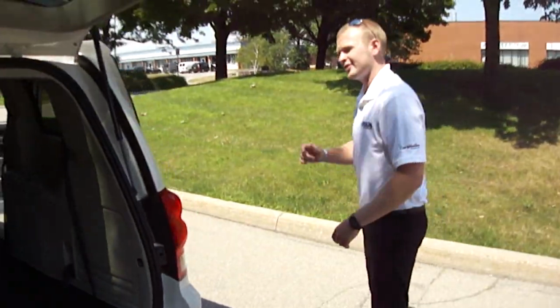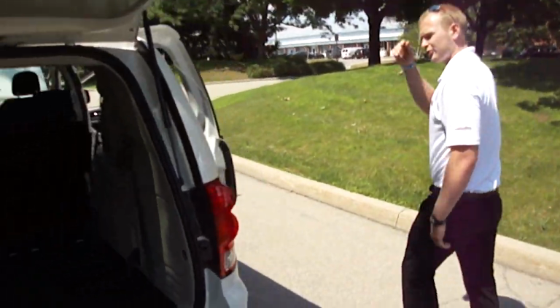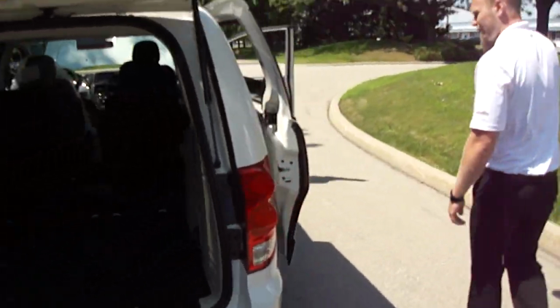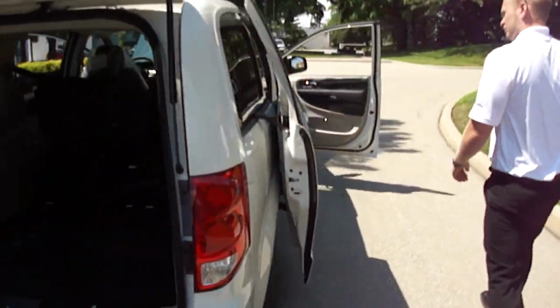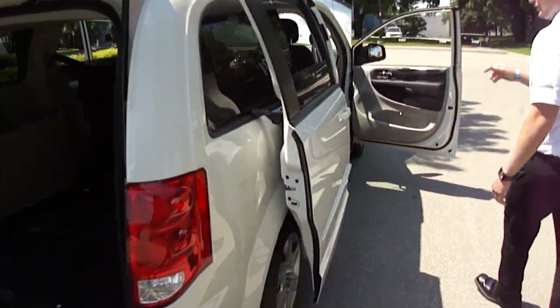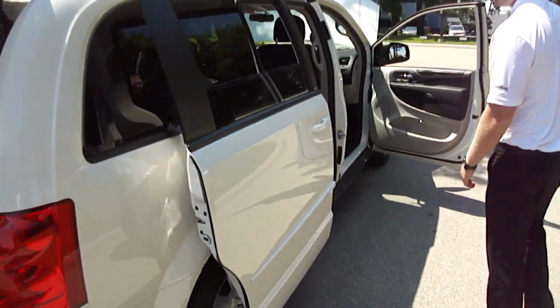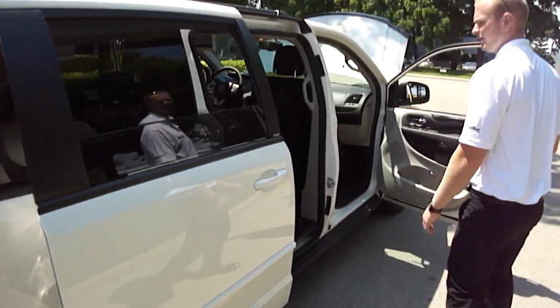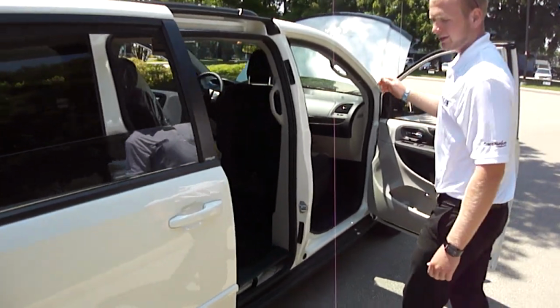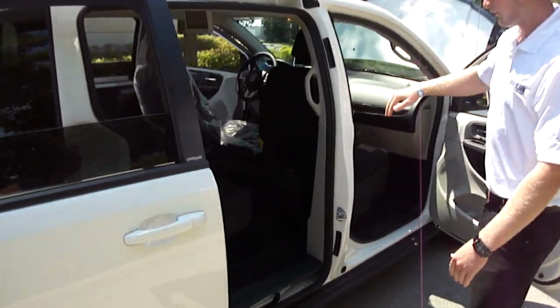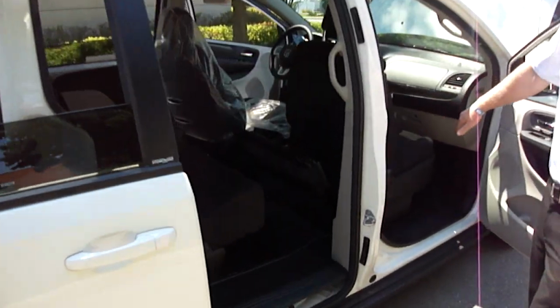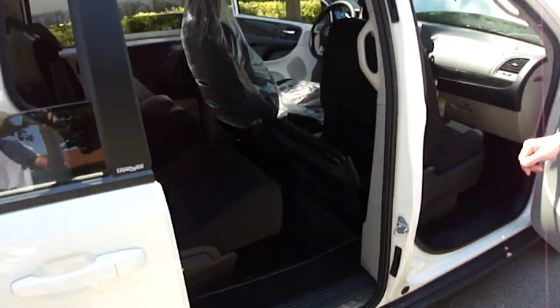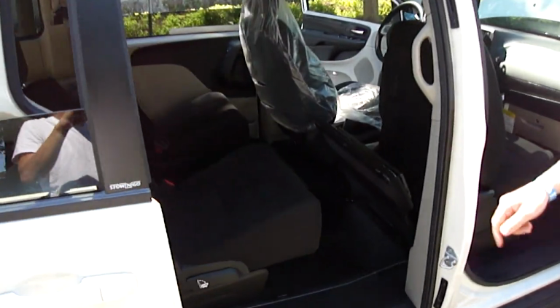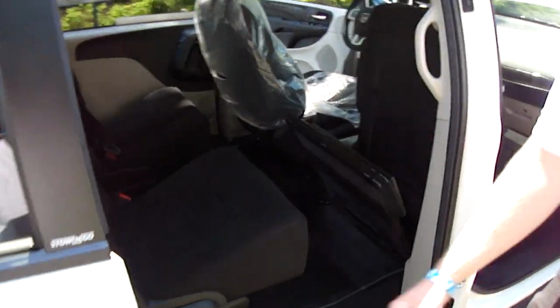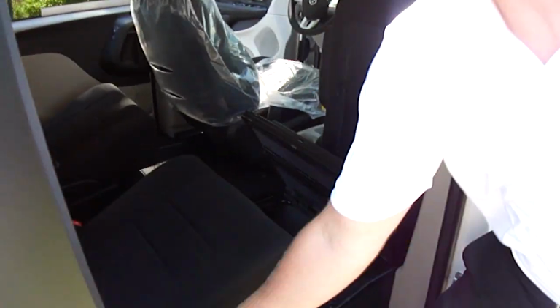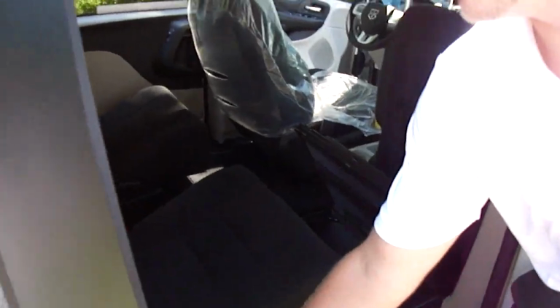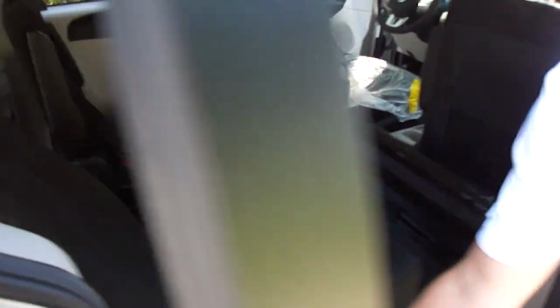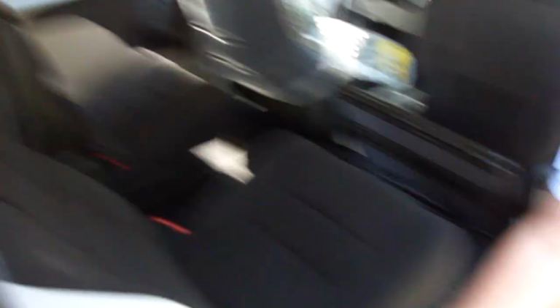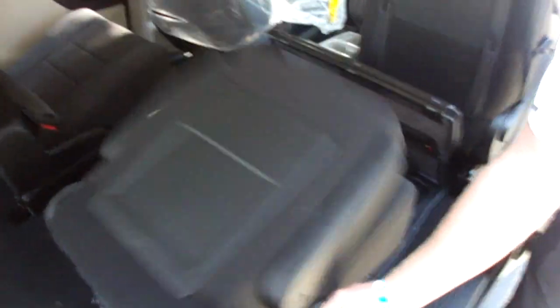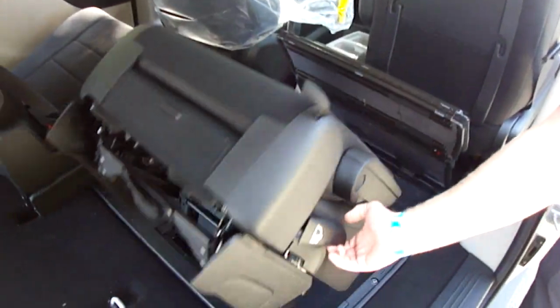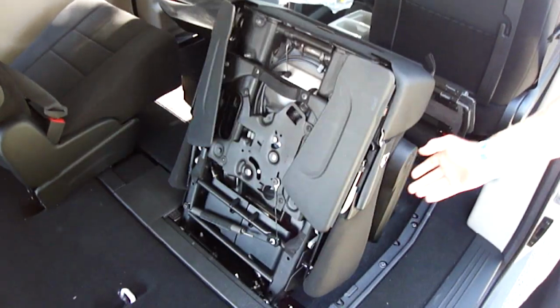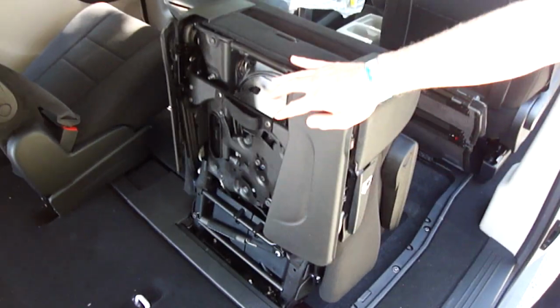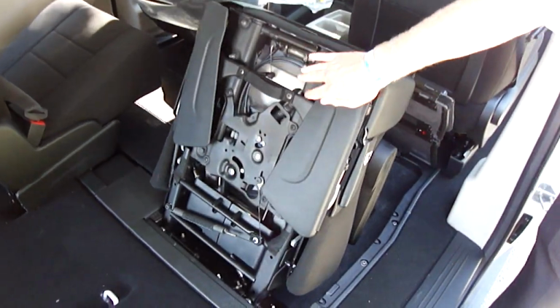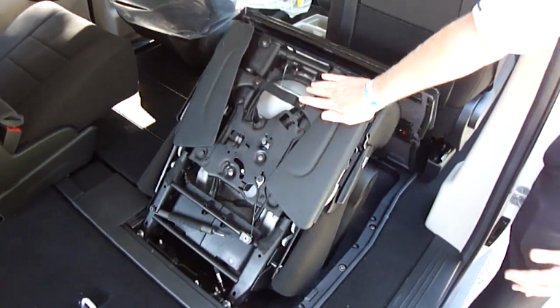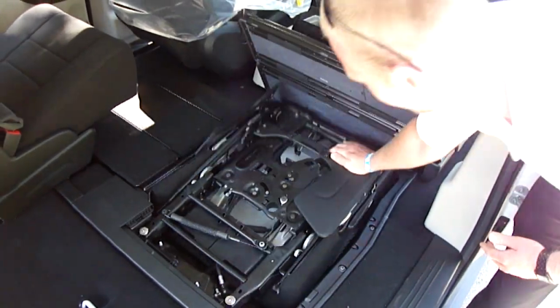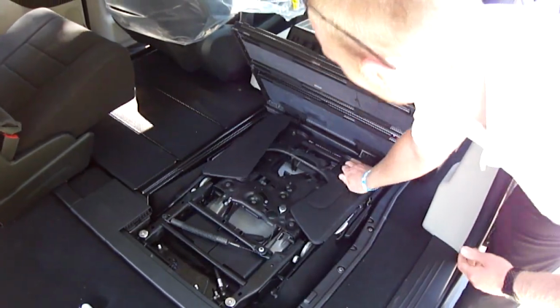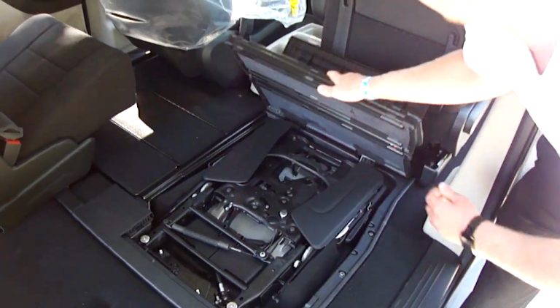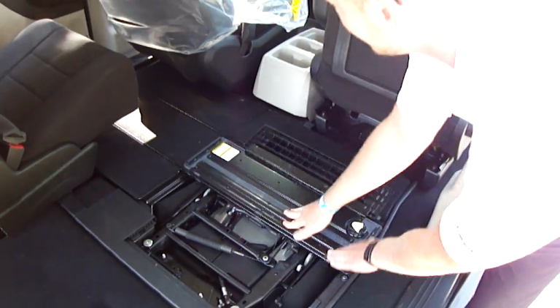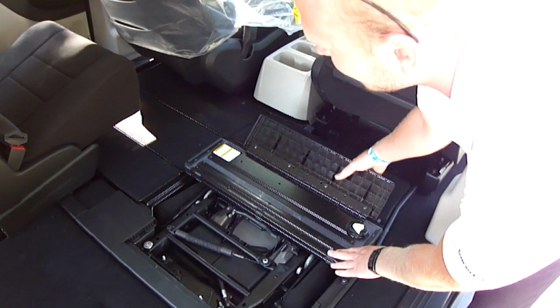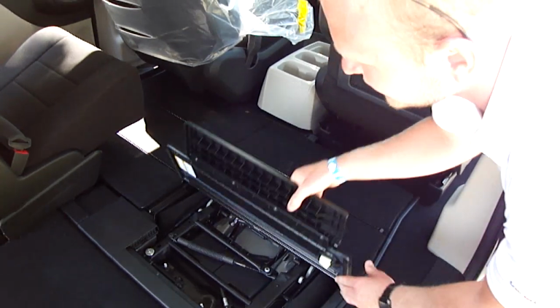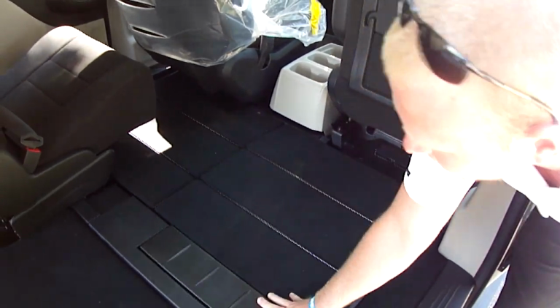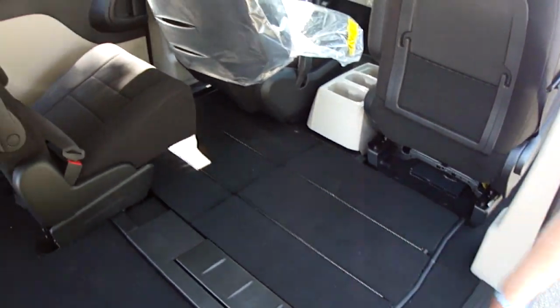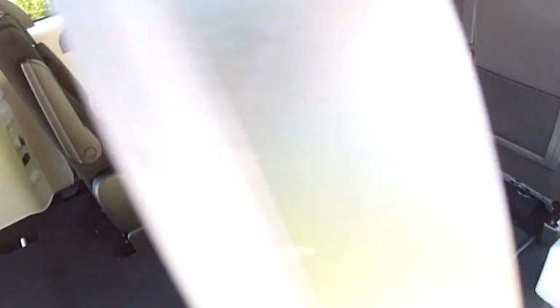The second row's Stow-n-Go feature works relatively the same way. You slide the front seat all the way up, there's just a lever — one lever click. Look at this, barely touching it, flips right into the floor, no problem. Four by eight sheets of plywood fit in this bad boy.